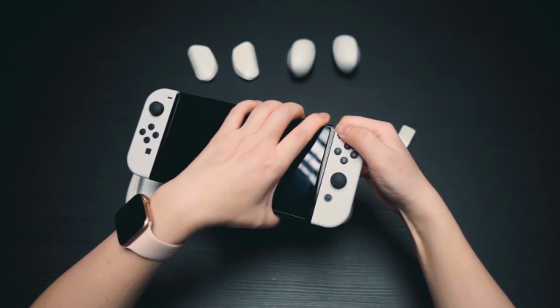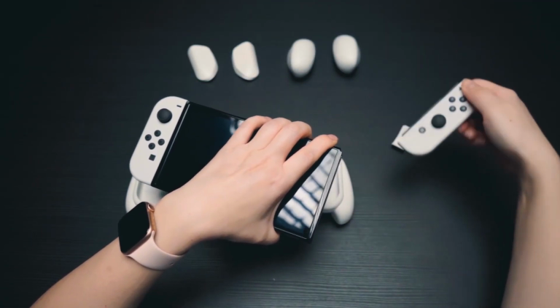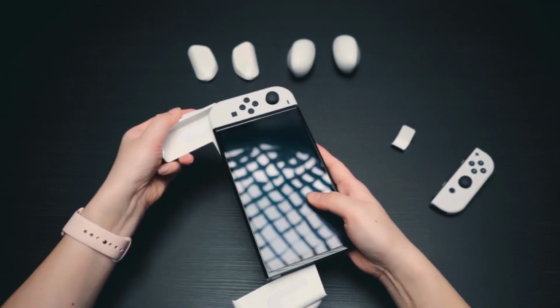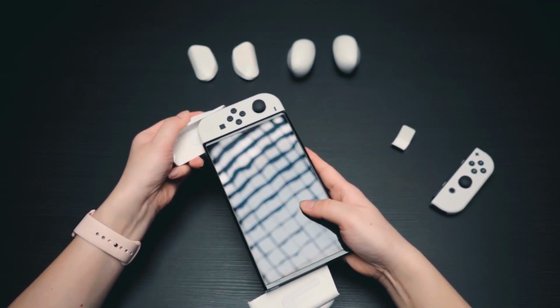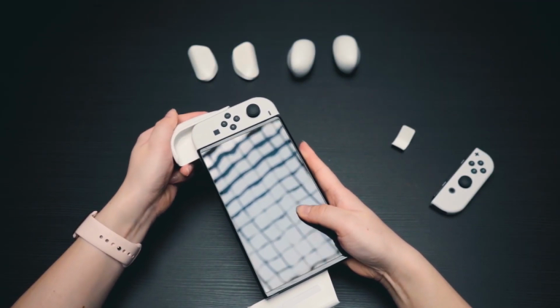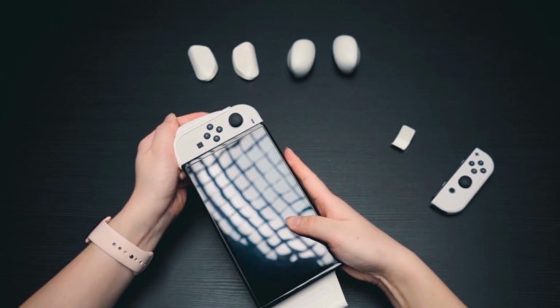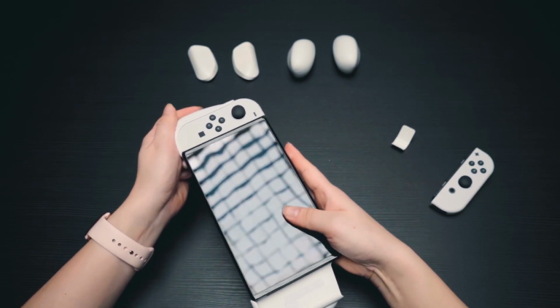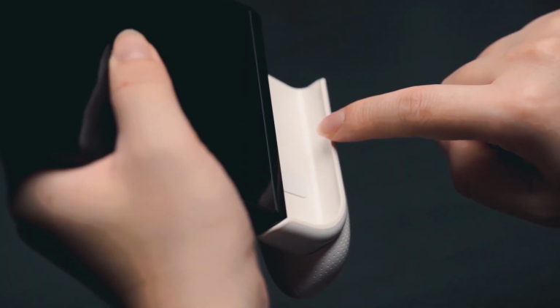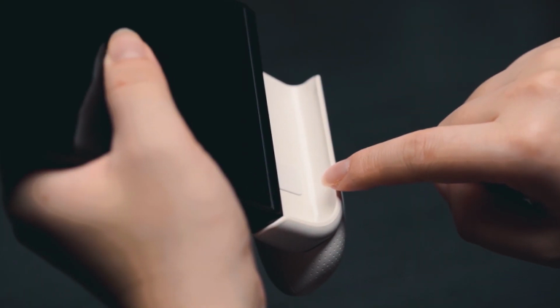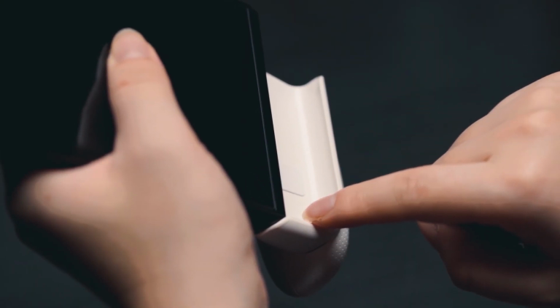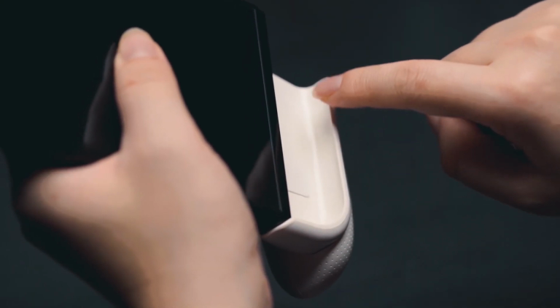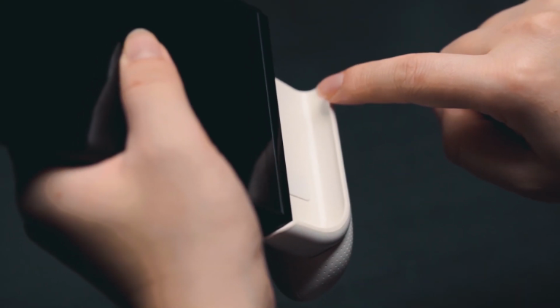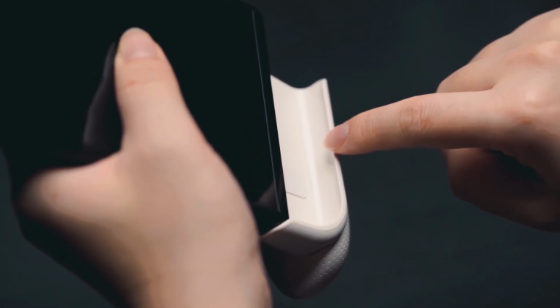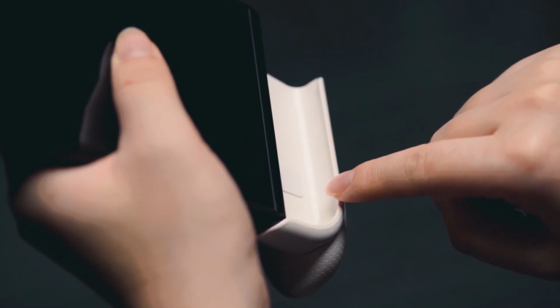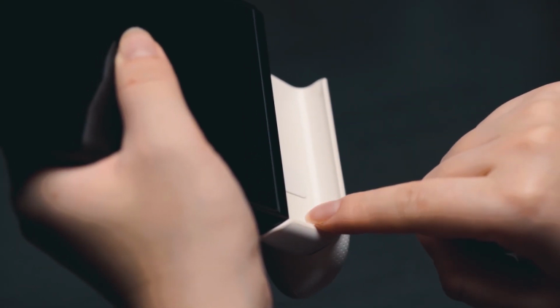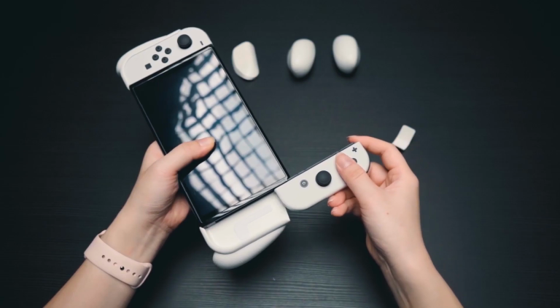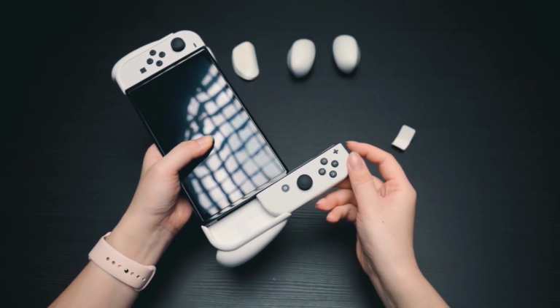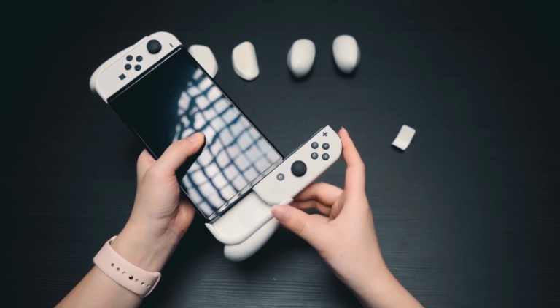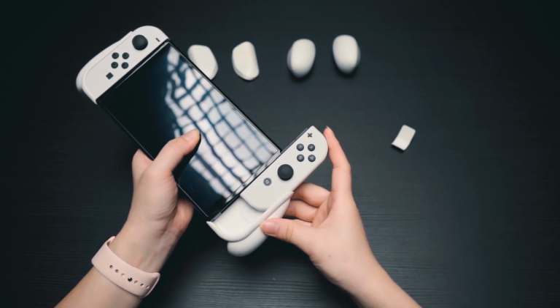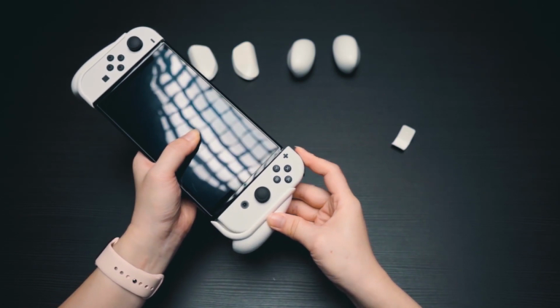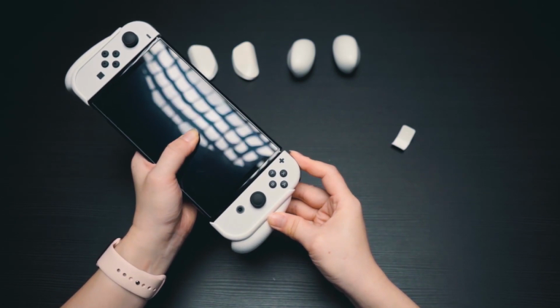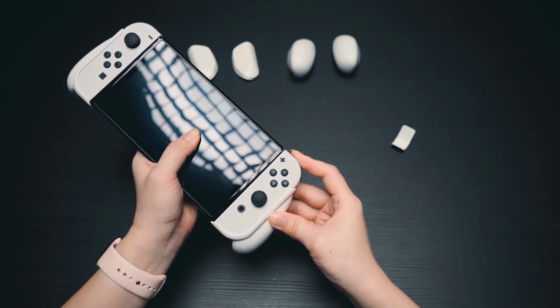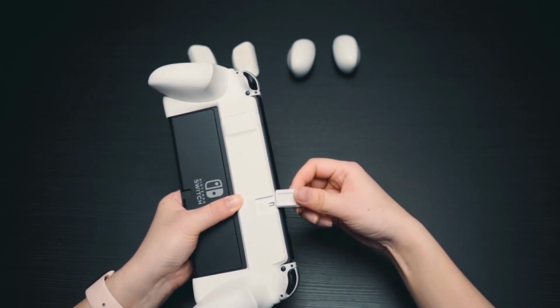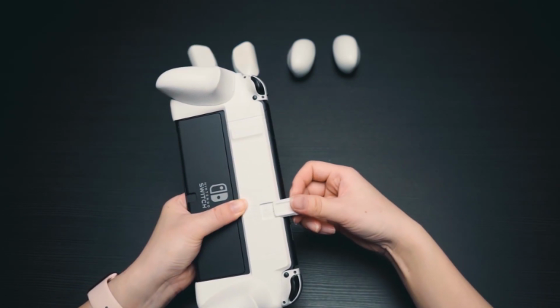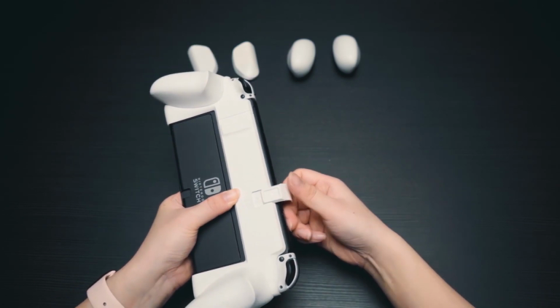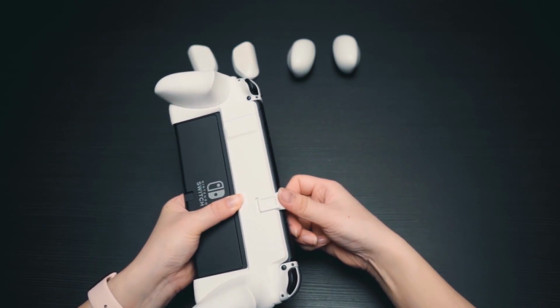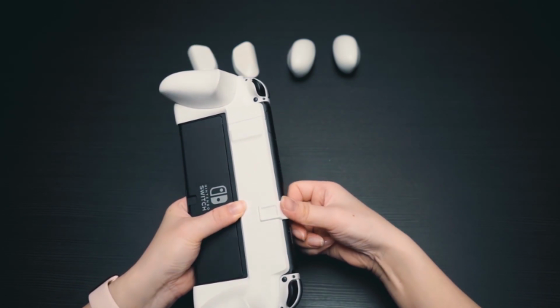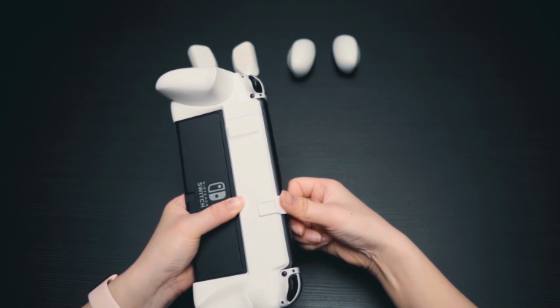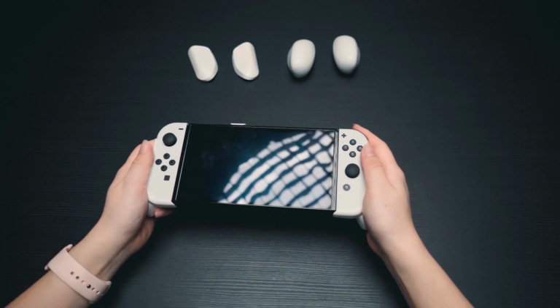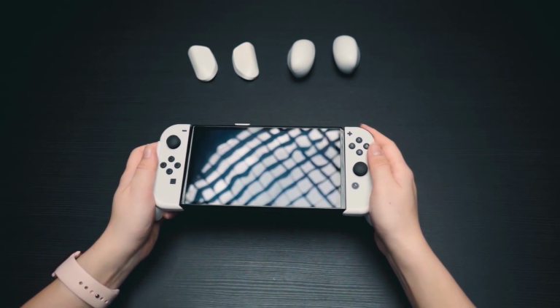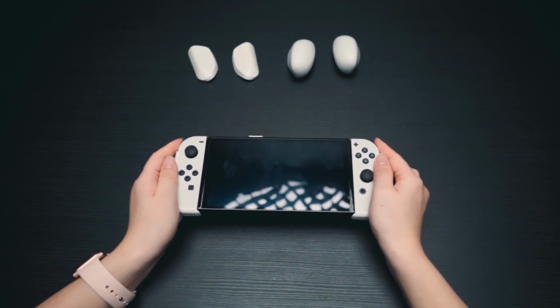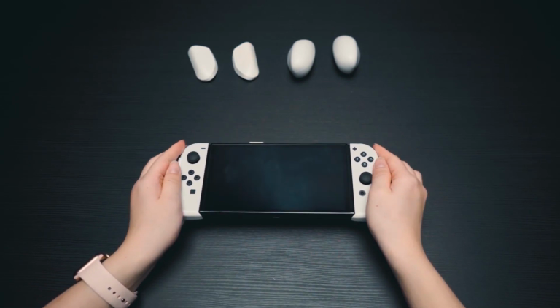It's more convenient to remove the Joy-Con on one side first. The inside of the Neo Grip is polished, so you don't have to worry about scratching your Joy-Cons. Simple as that.